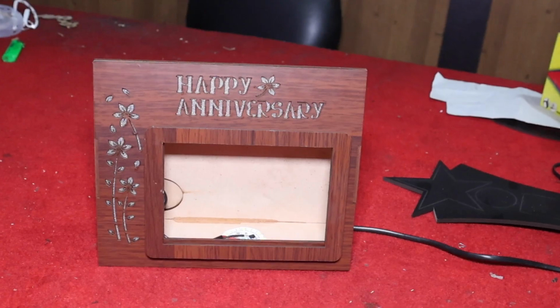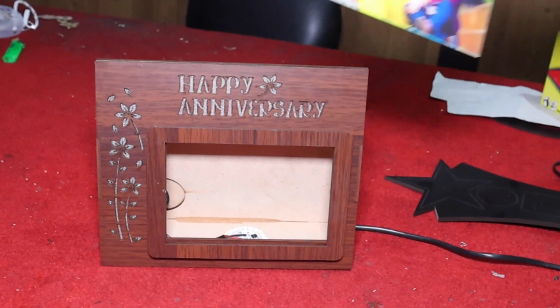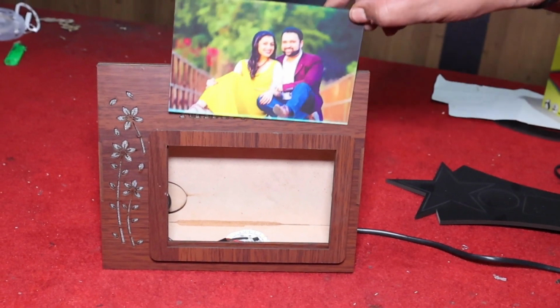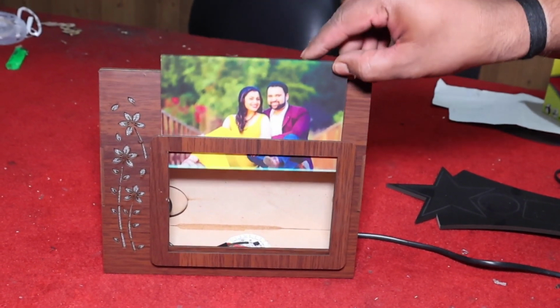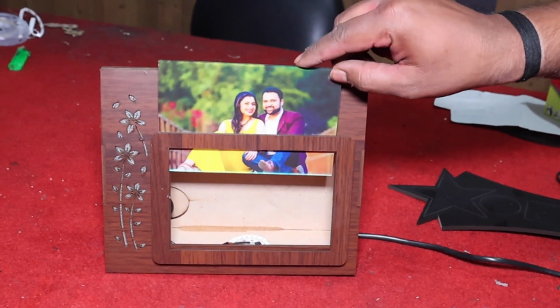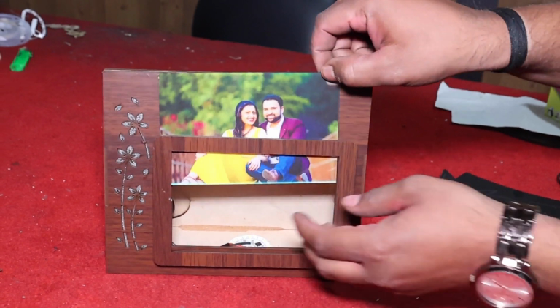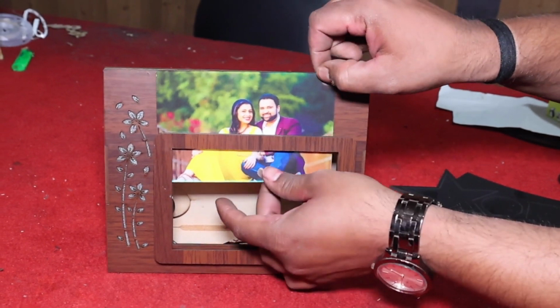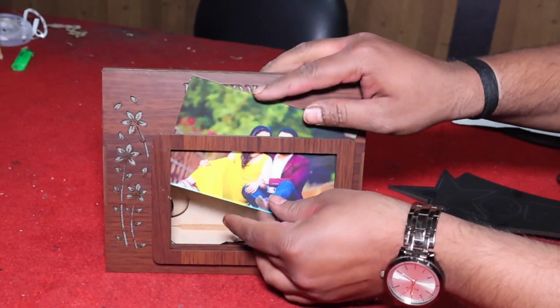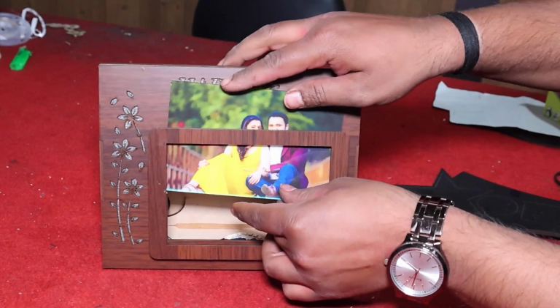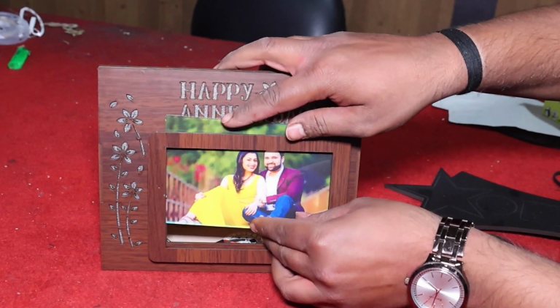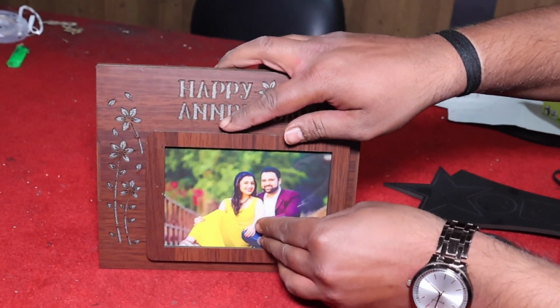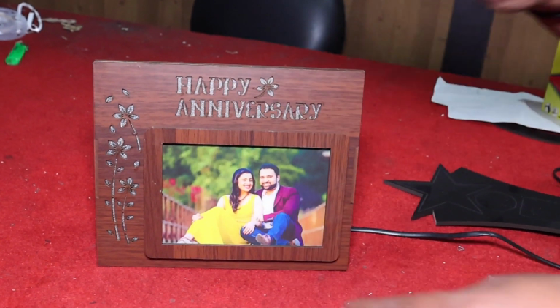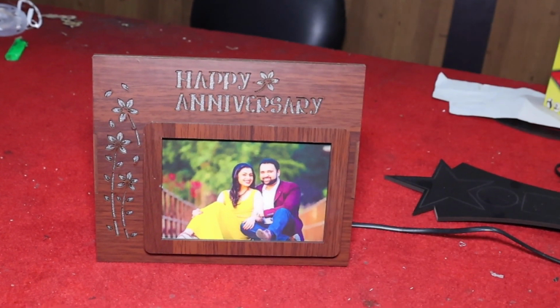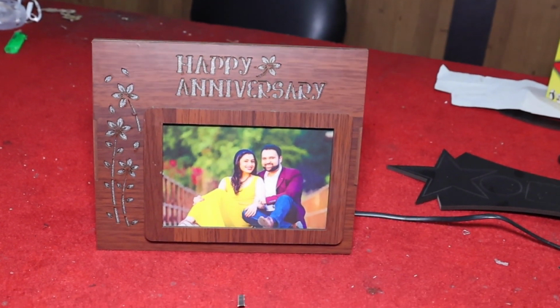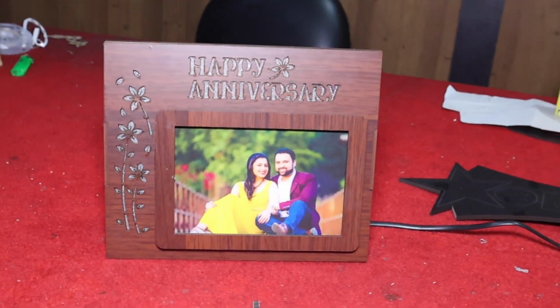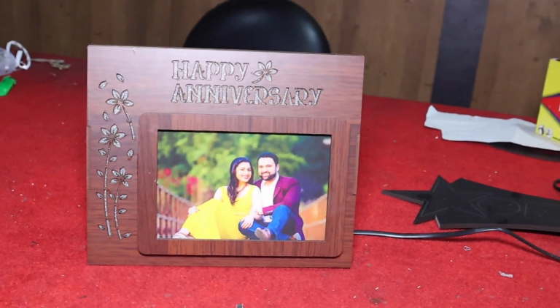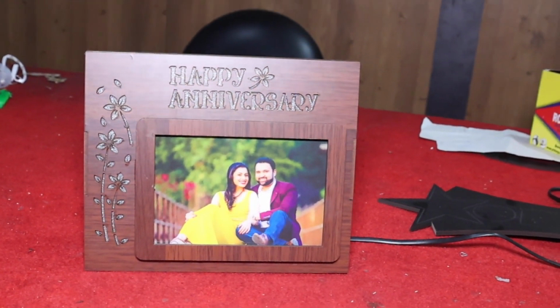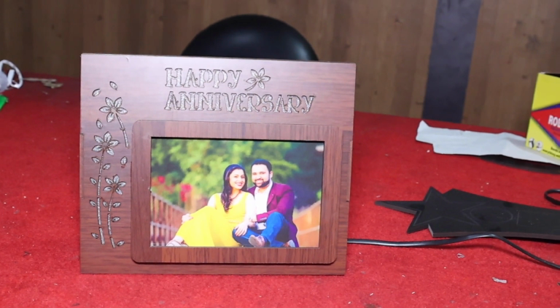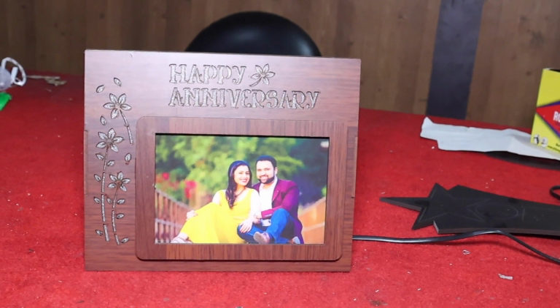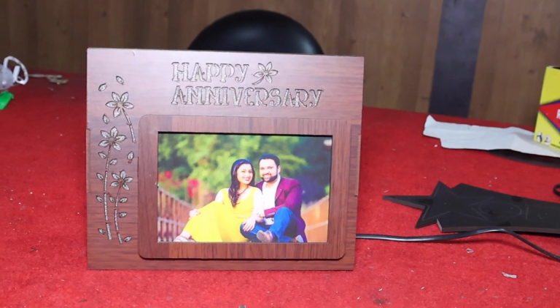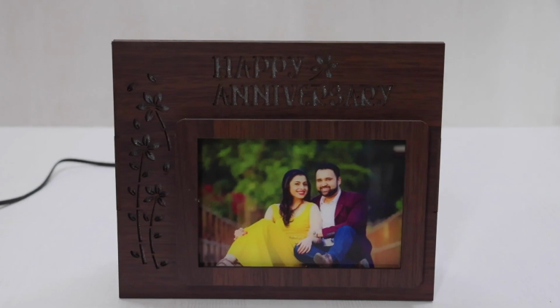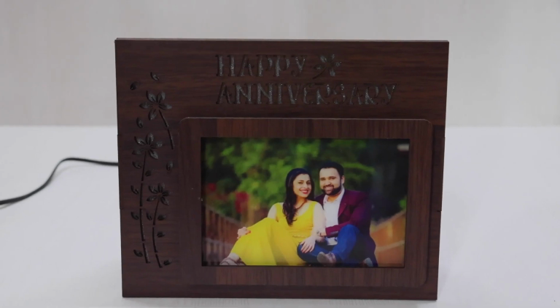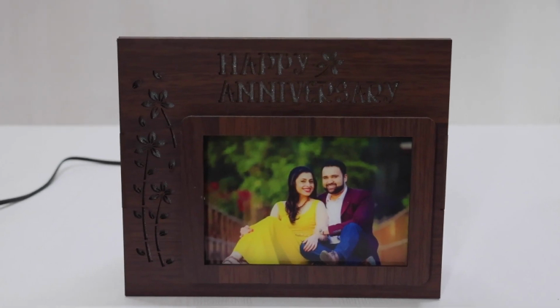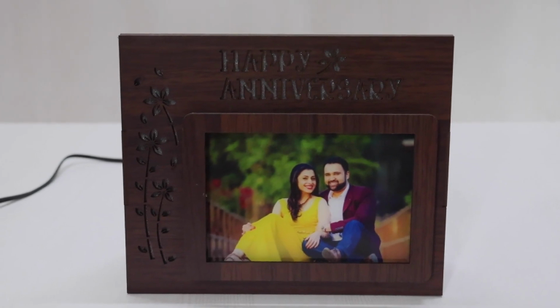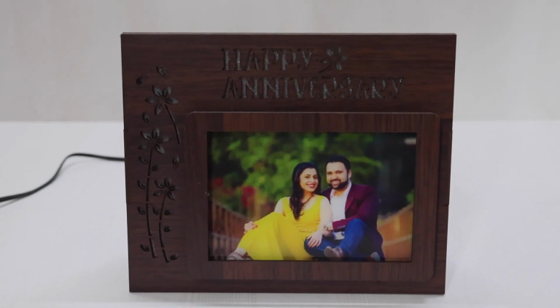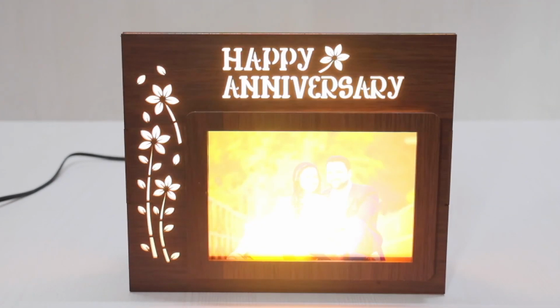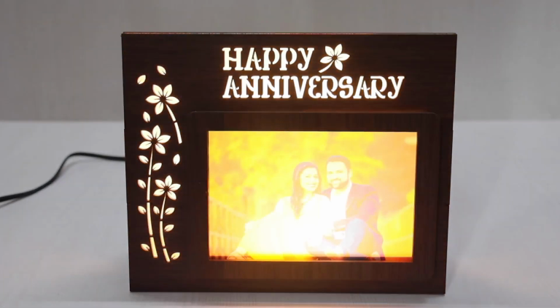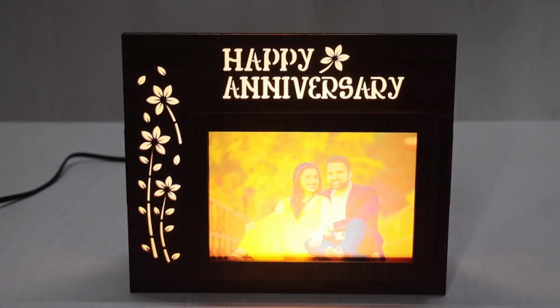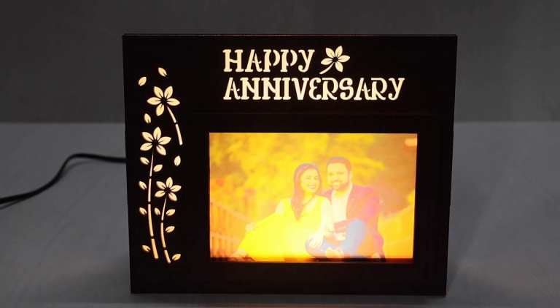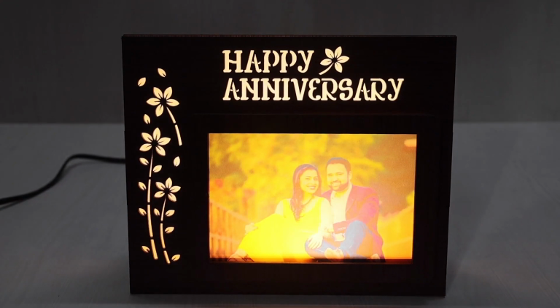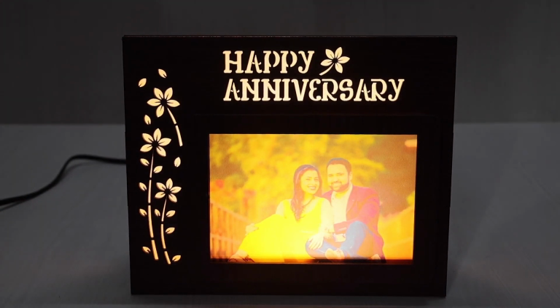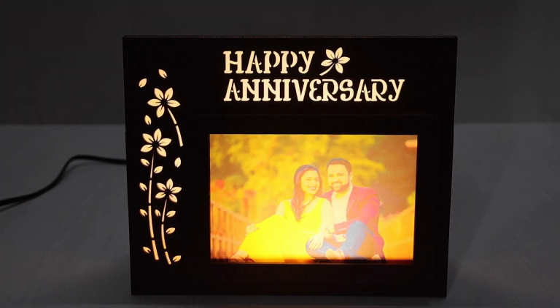Finally, we need a picture to be pasted on the lamp, as shown here. A picture can be pasted on glass or it is printed on an acrylic sheet. So here we are with our beautiful couple's anniversary personalized photo table lamp.